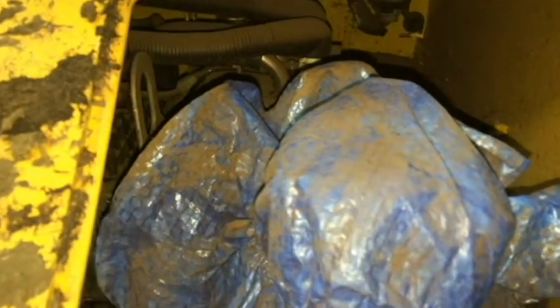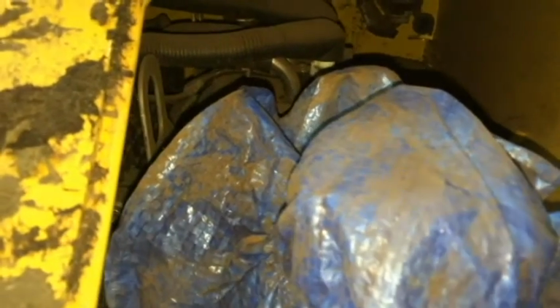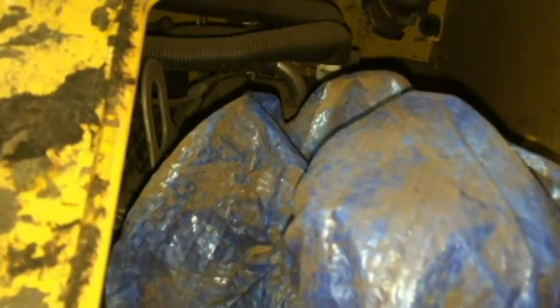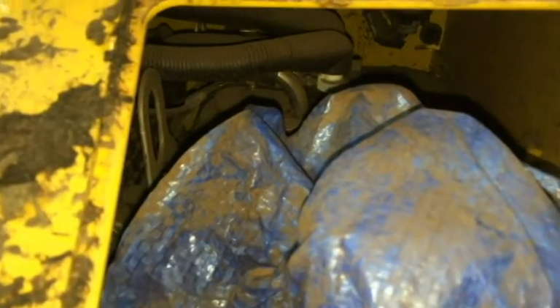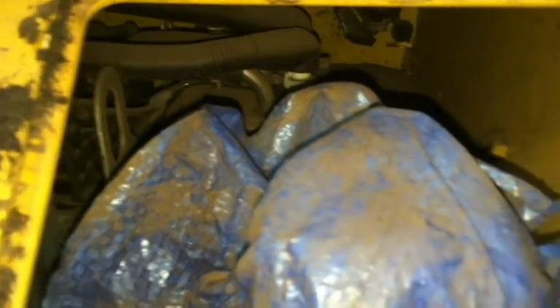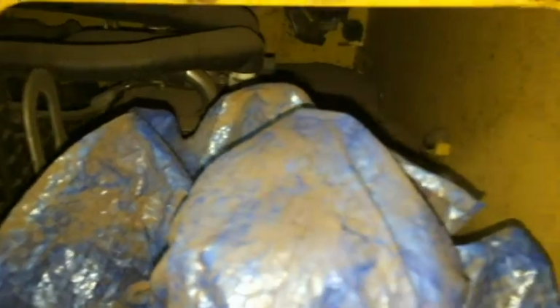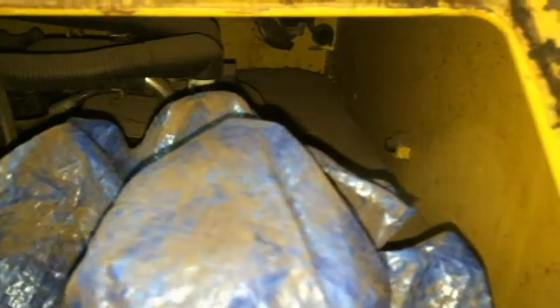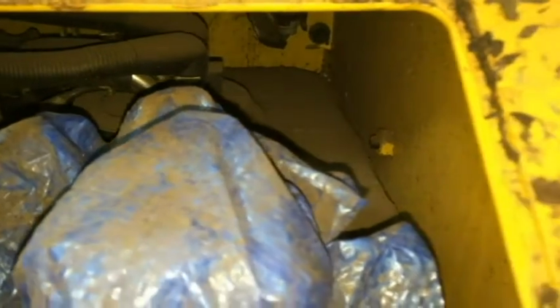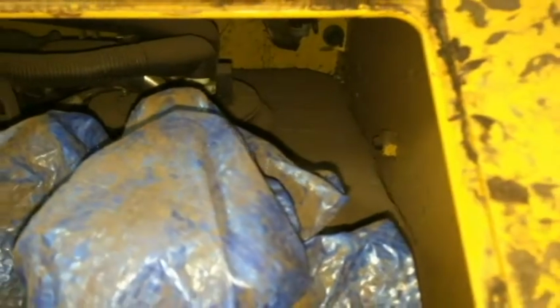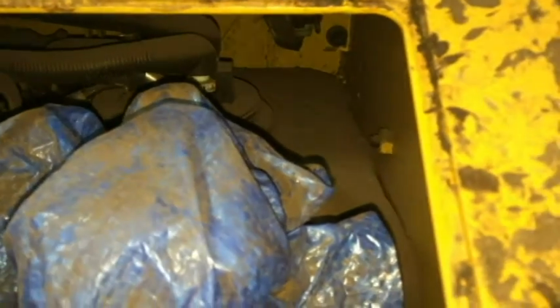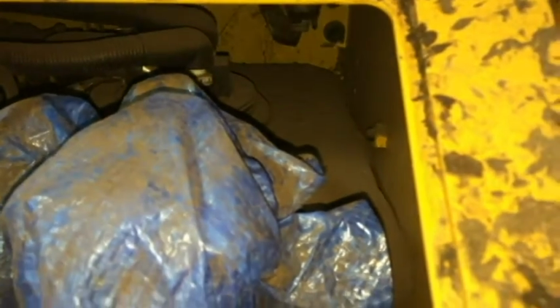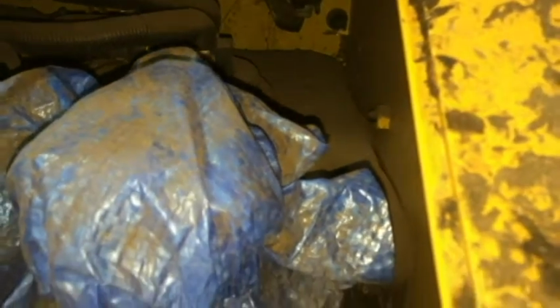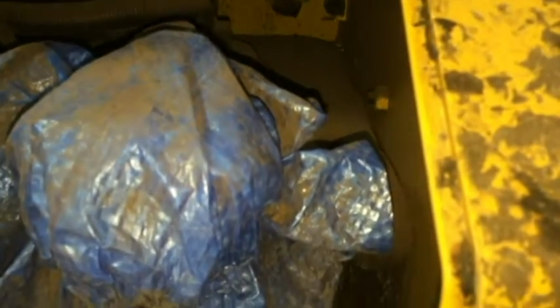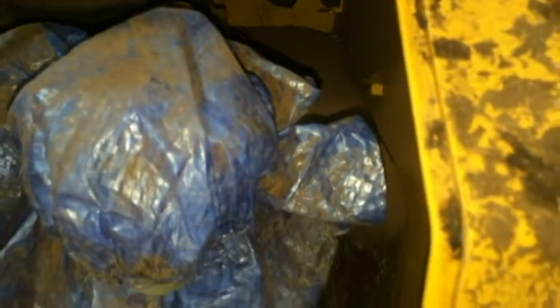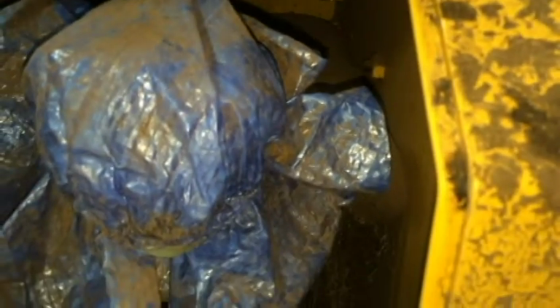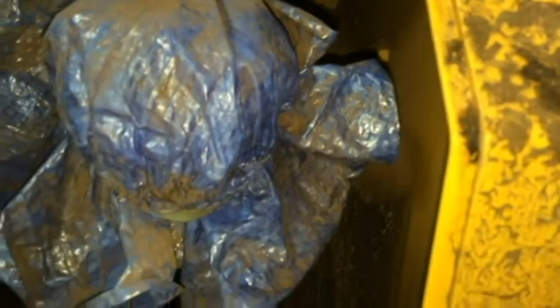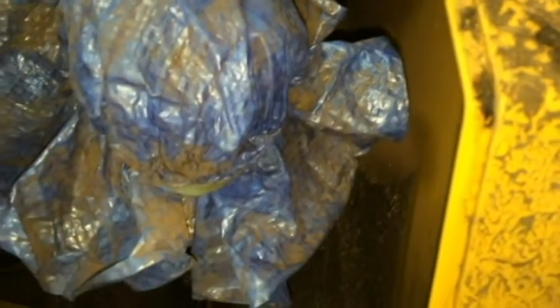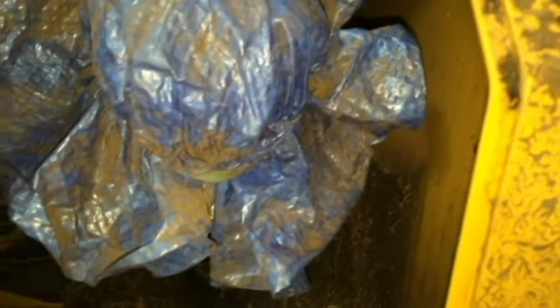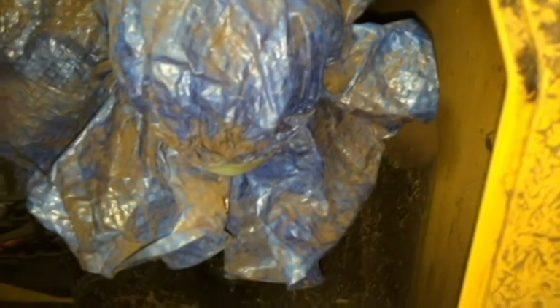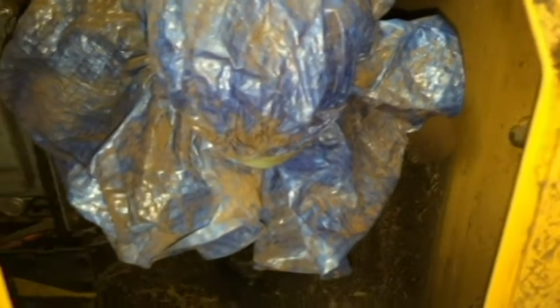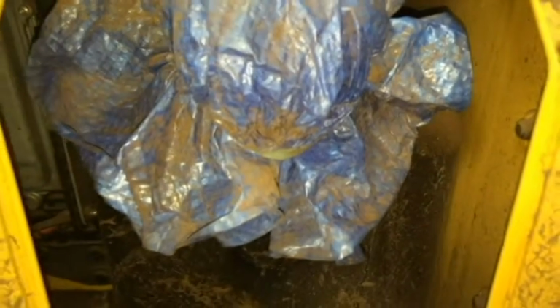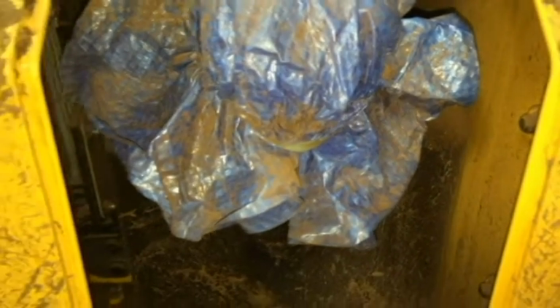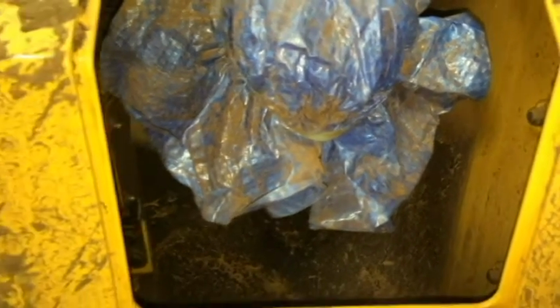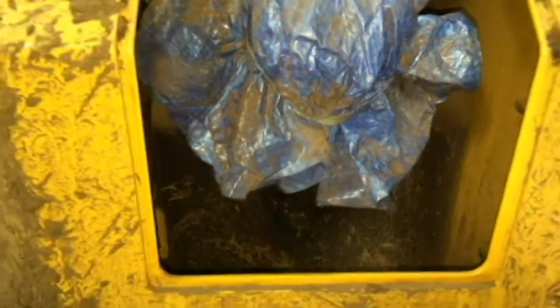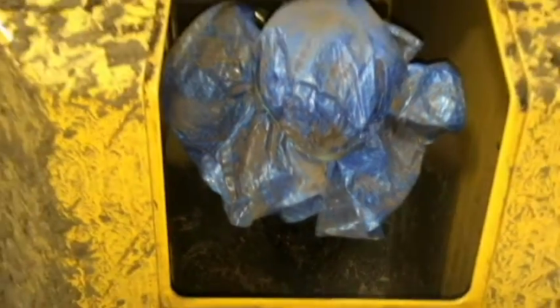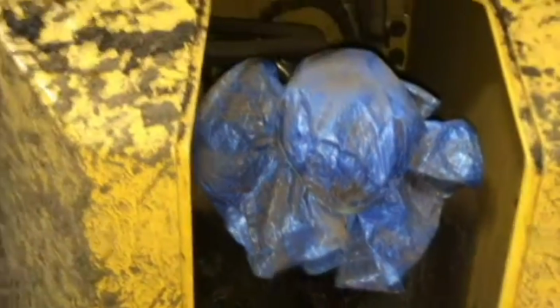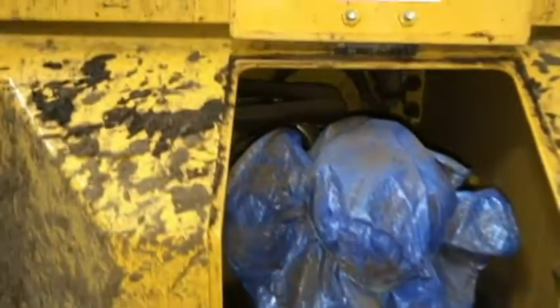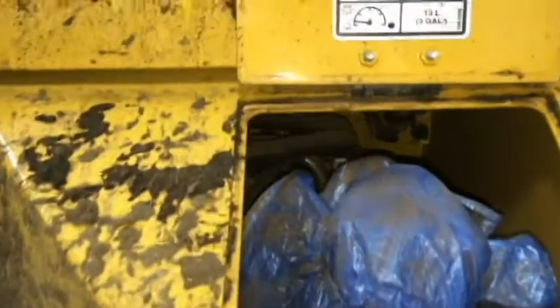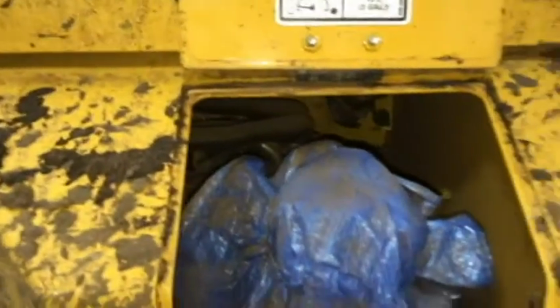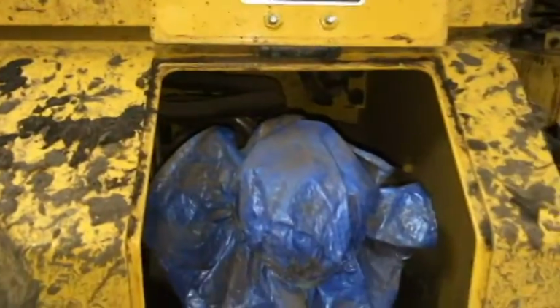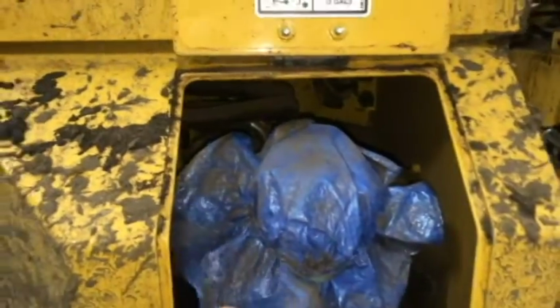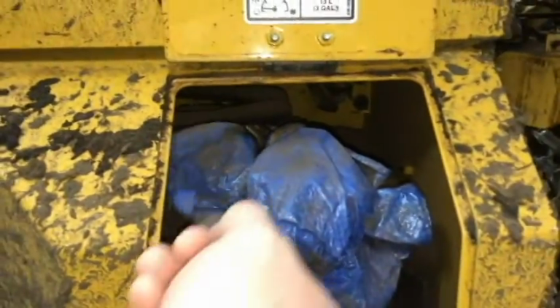Ever since the unit was new, a DEF Booty has been used. All of the dirt, sawdust, and debris pictured would have been caked, covering the DEF cap and surrounding area. But now as I remove the dirty booty, you can see it is perfectly clean on the underside.